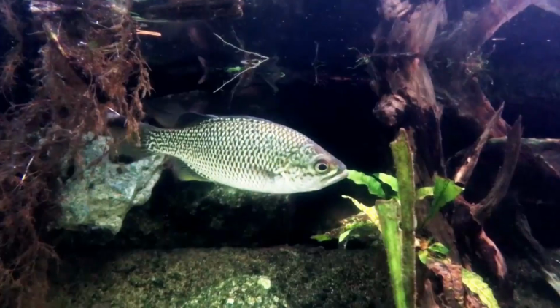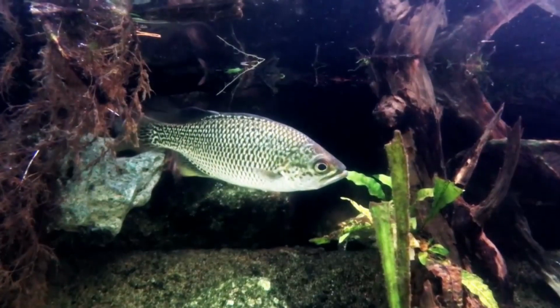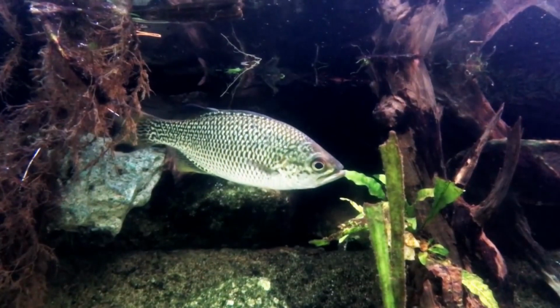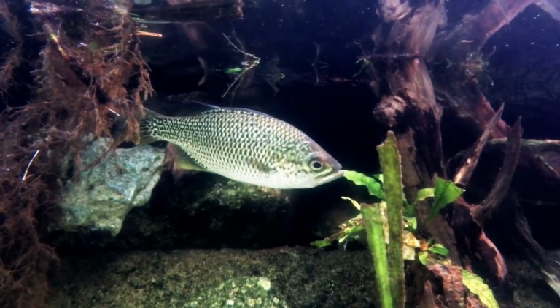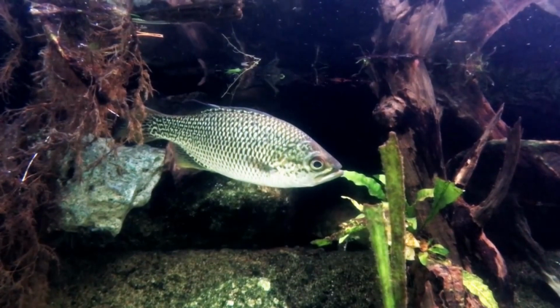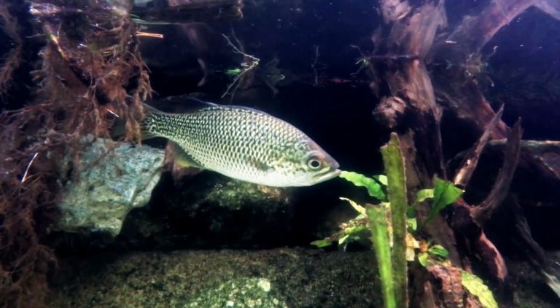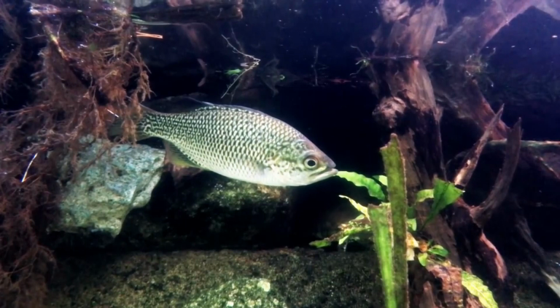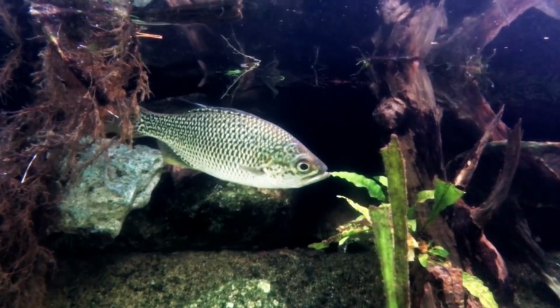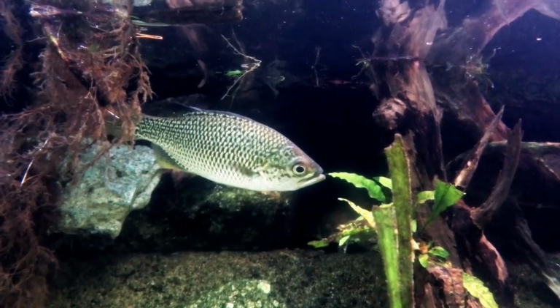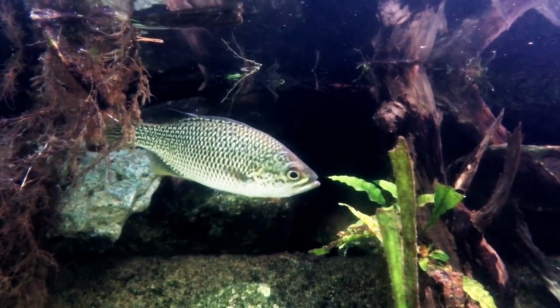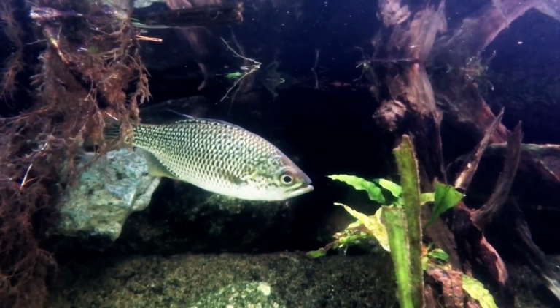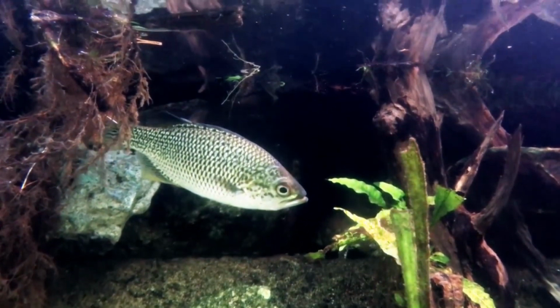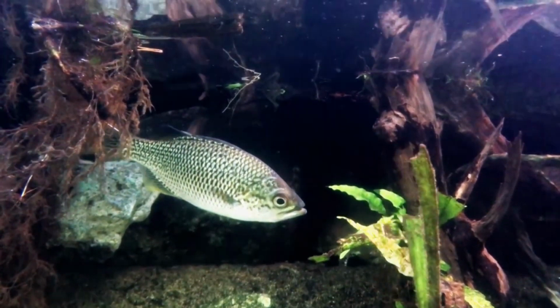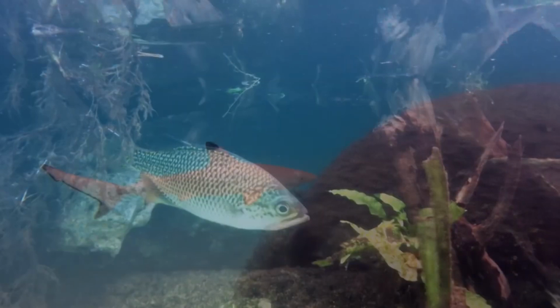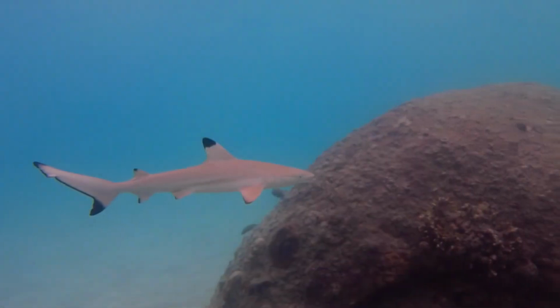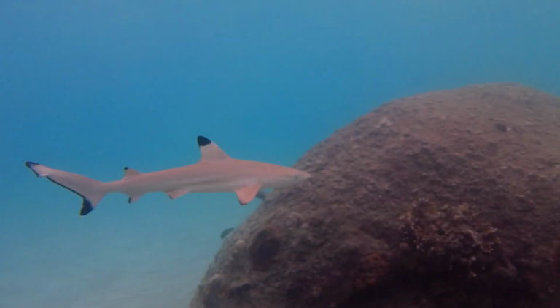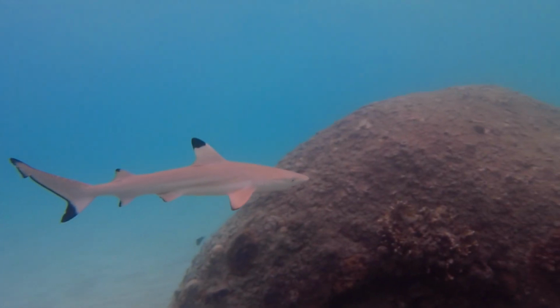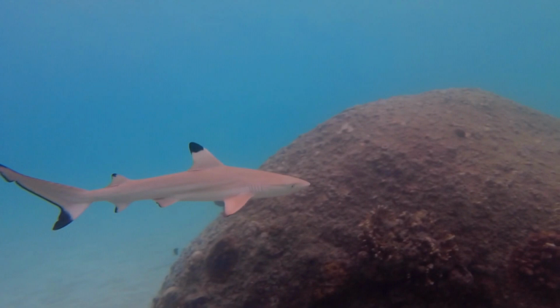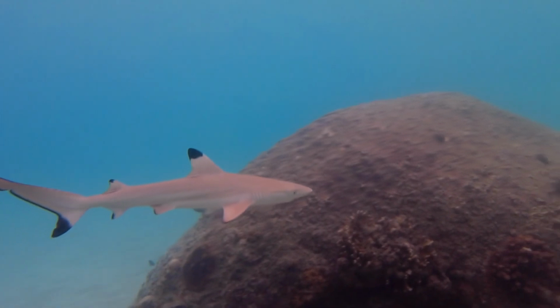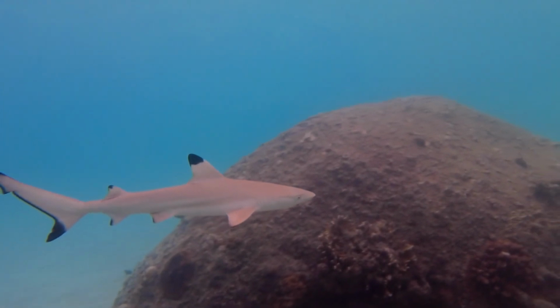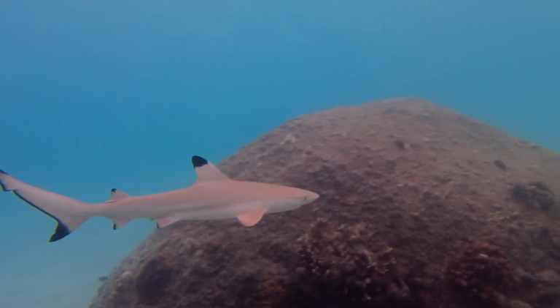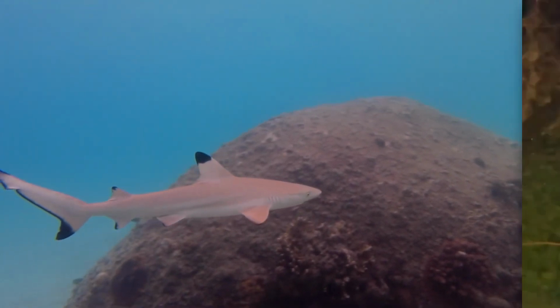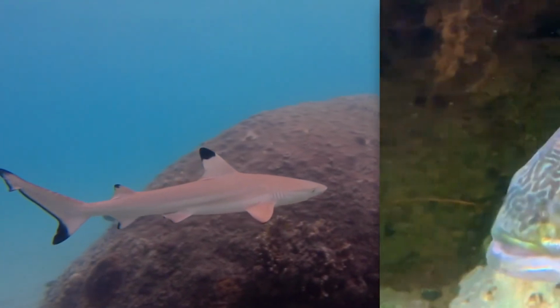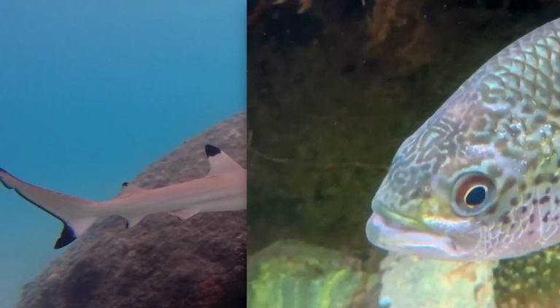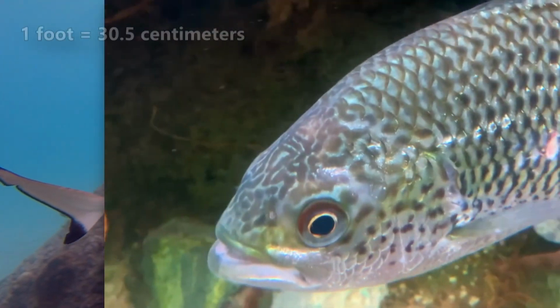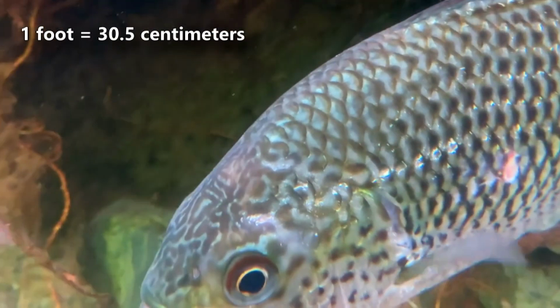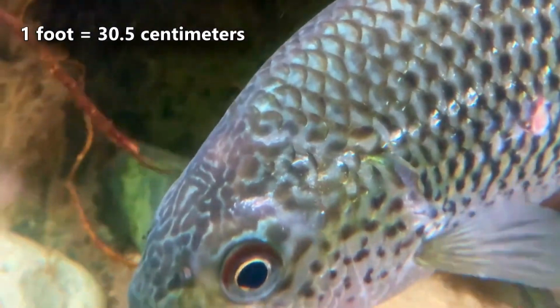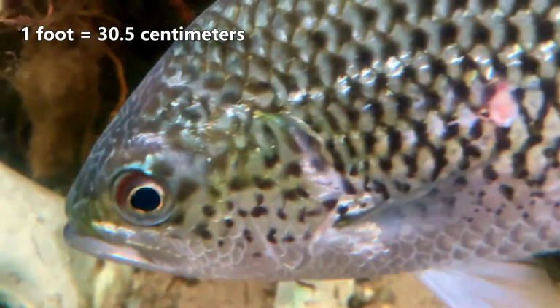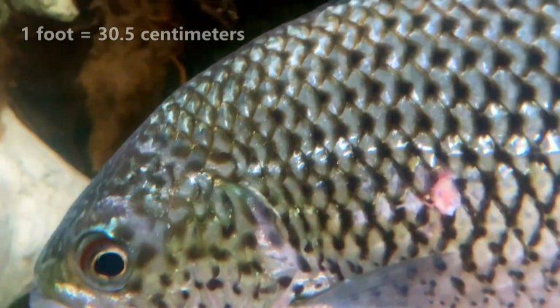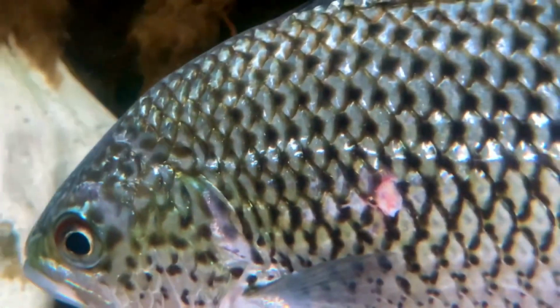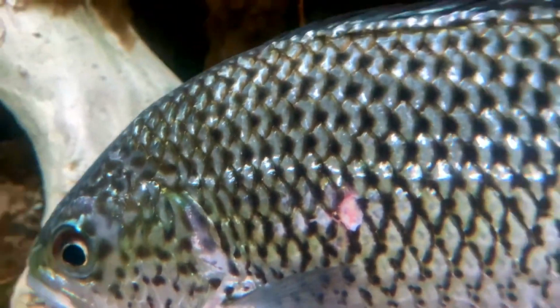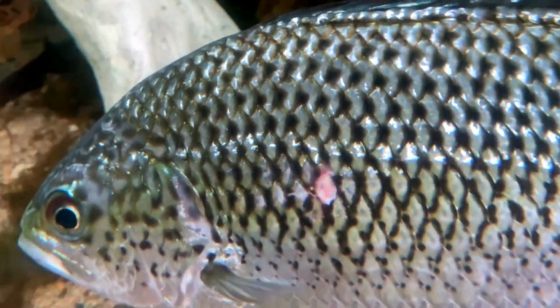Flagtails are also caught by humans and eaten either fresh or dried out and salted. It's likely they're also taken by larger fish, although flagtails at their full size can get pretty big. Some flagtails can reach more than a foot long, while others average a few inches shorter.